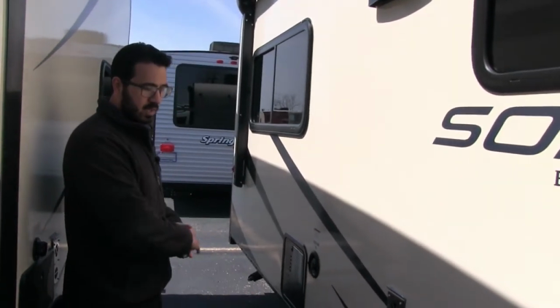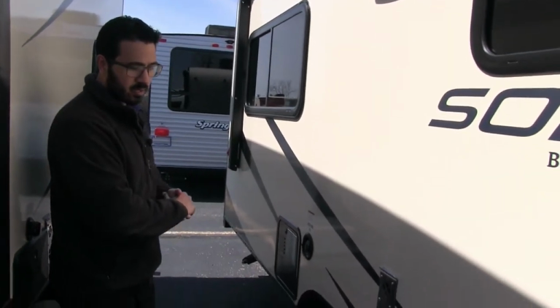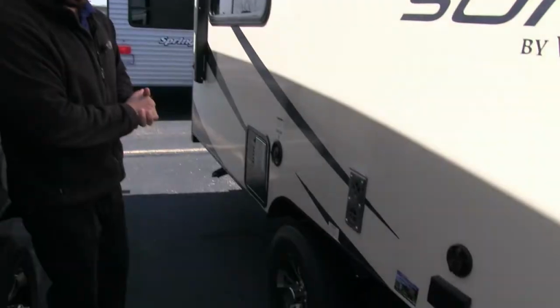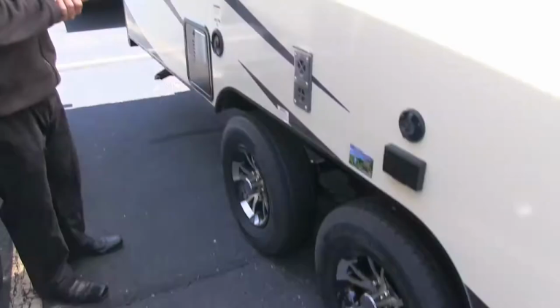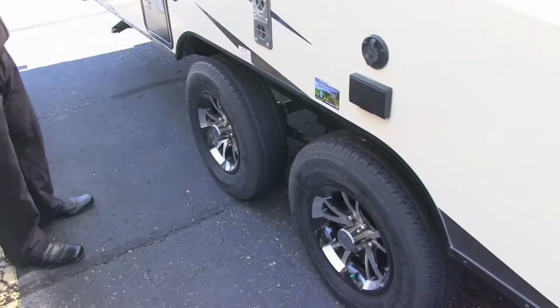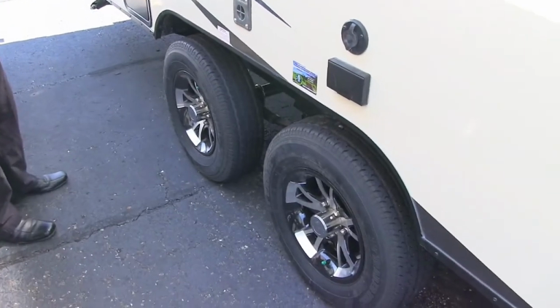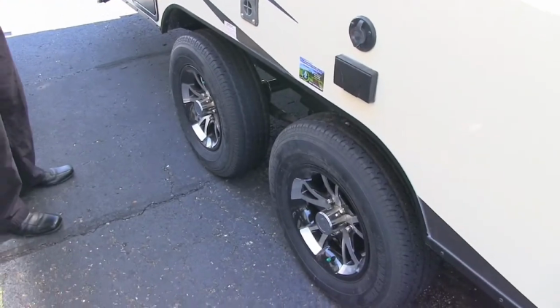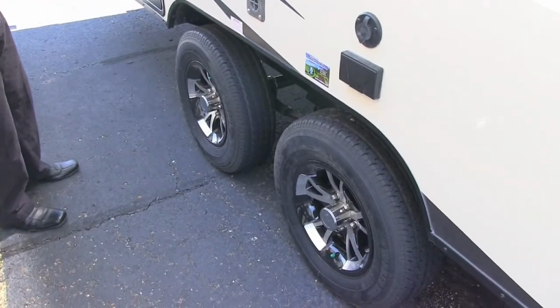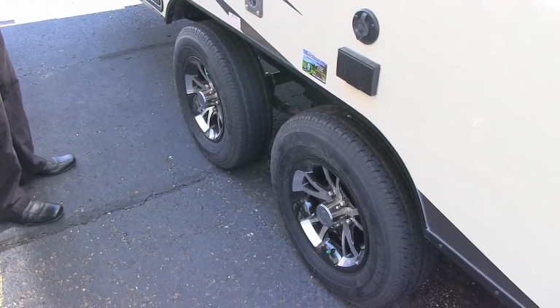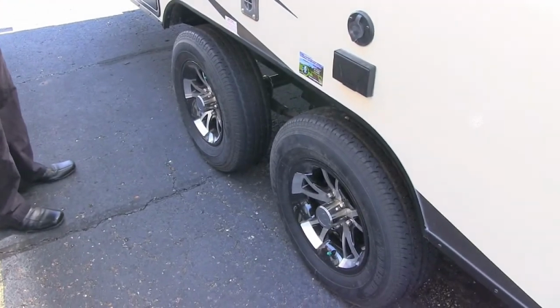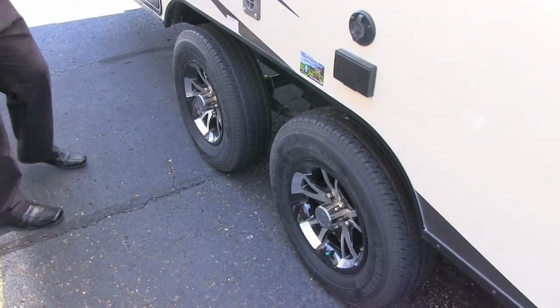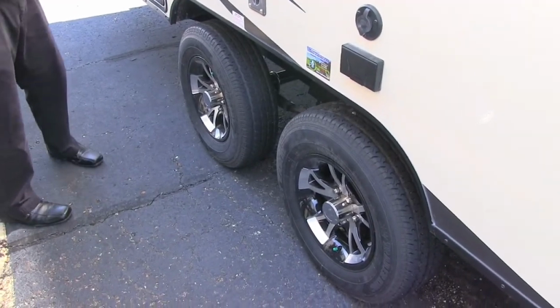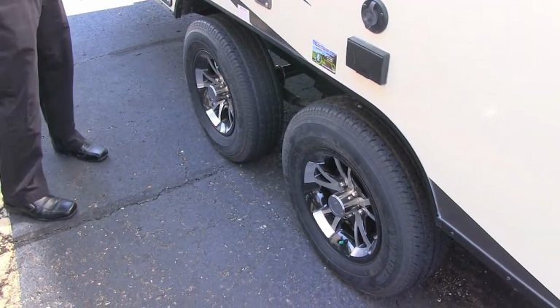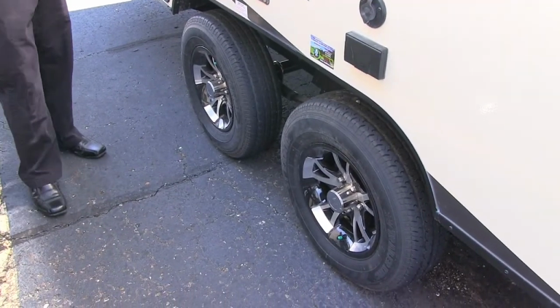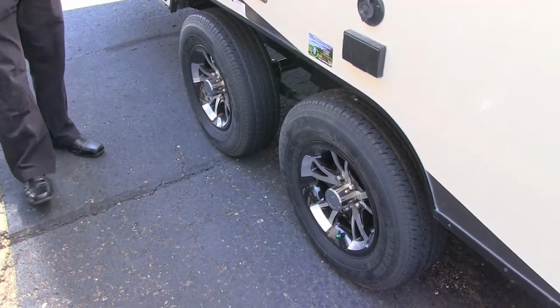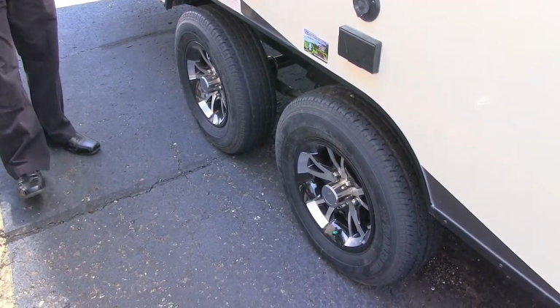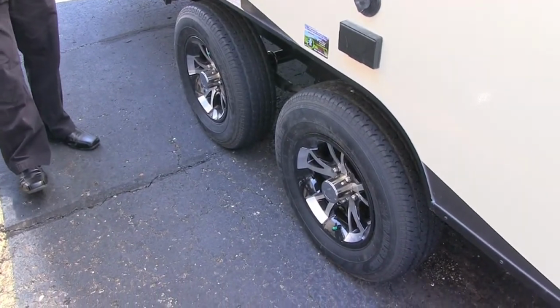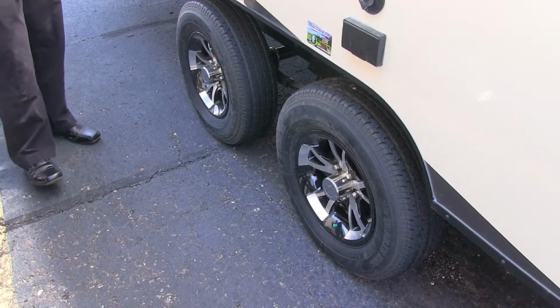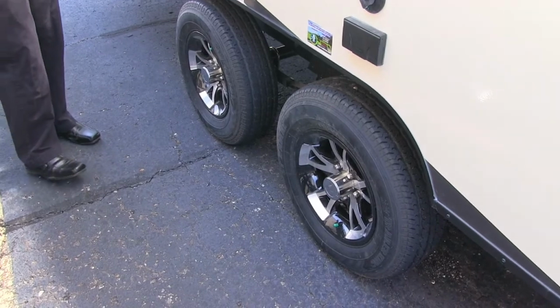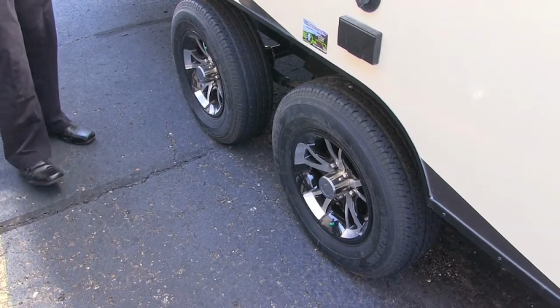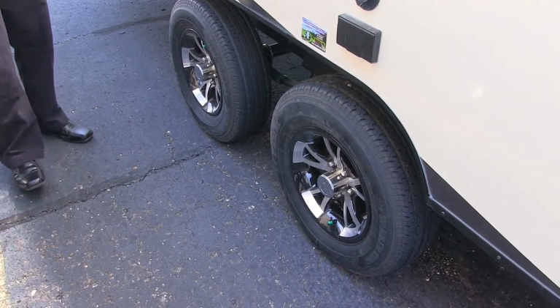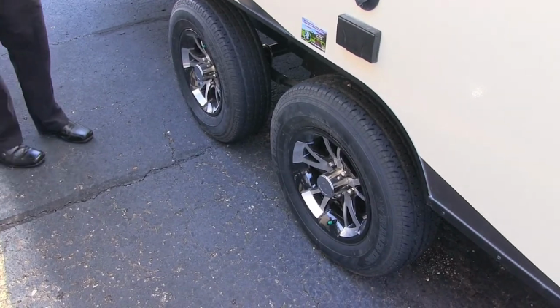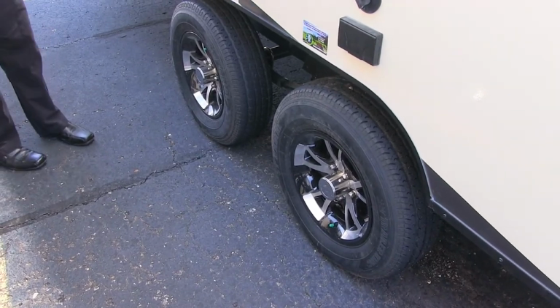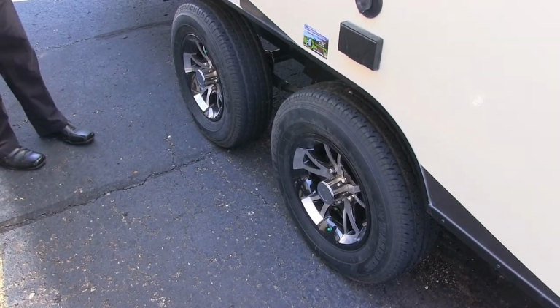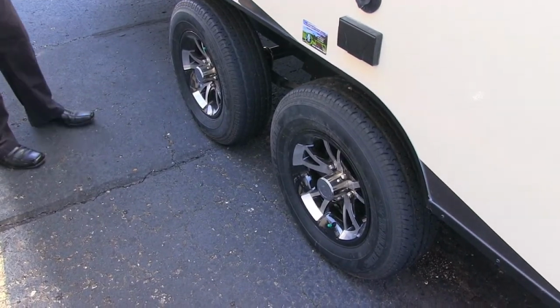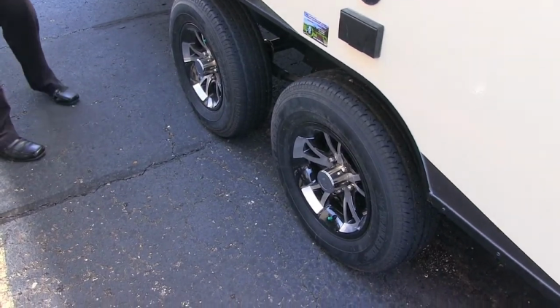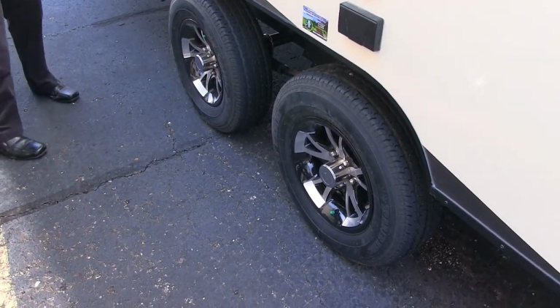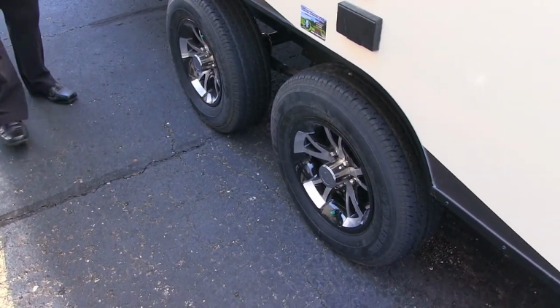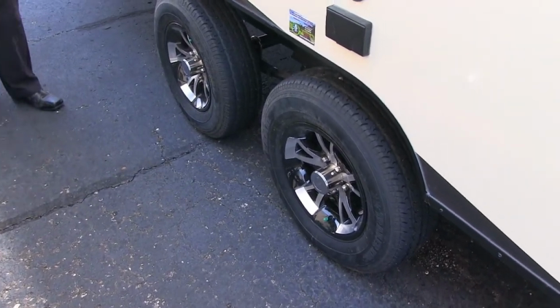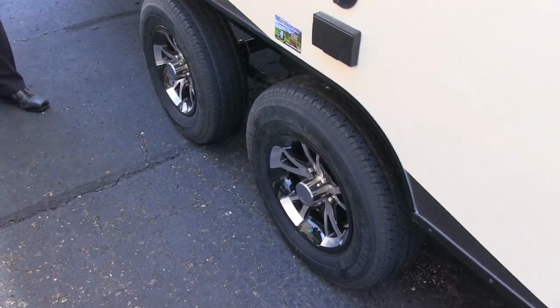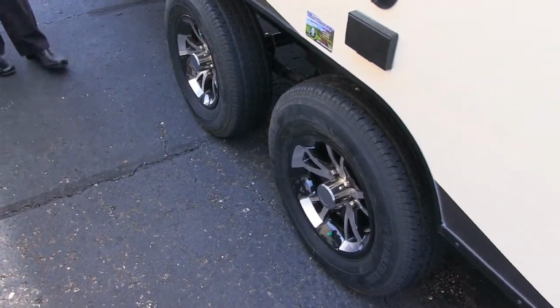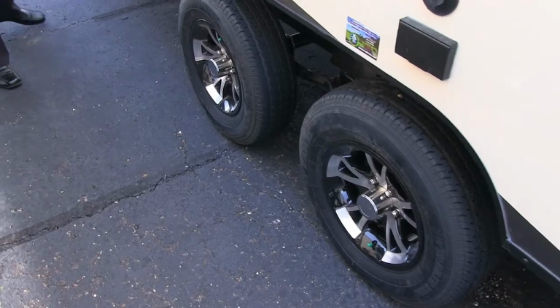Take a look at the wheels — they are aluminum alloy wheels, which look really nice and help prevent rust or corrosion. And you have nitrogen-filled tires as well.